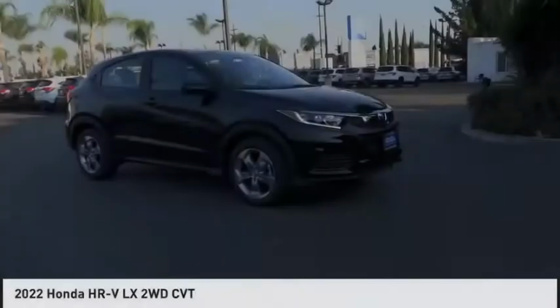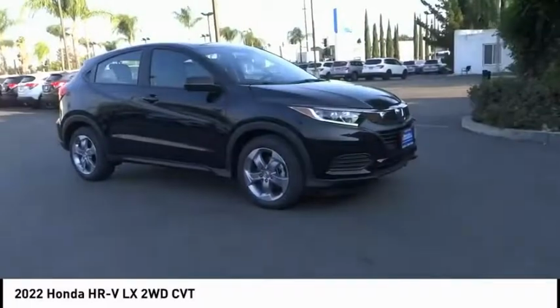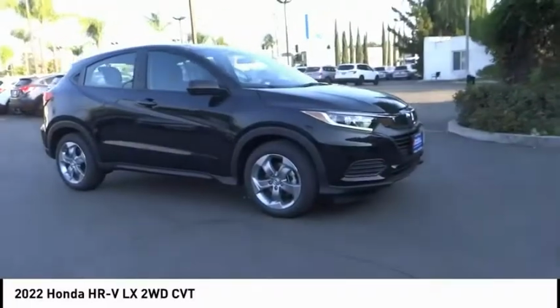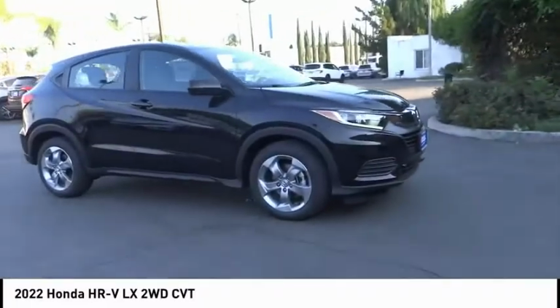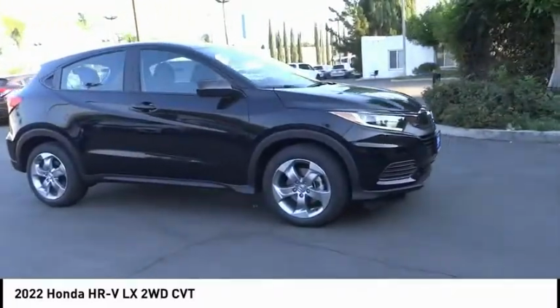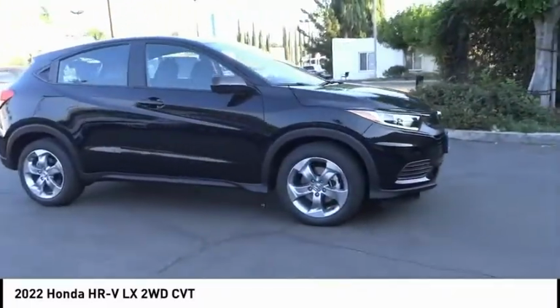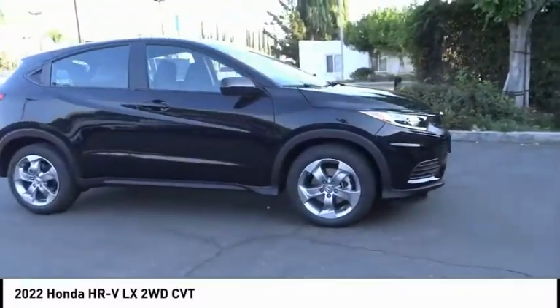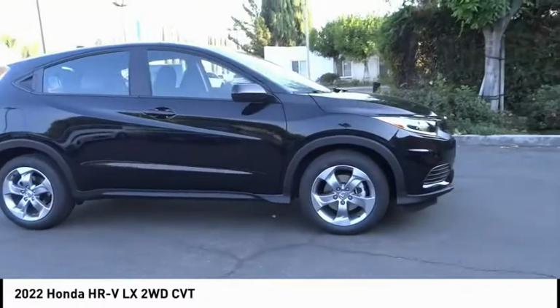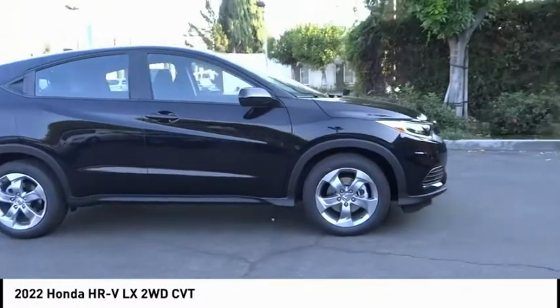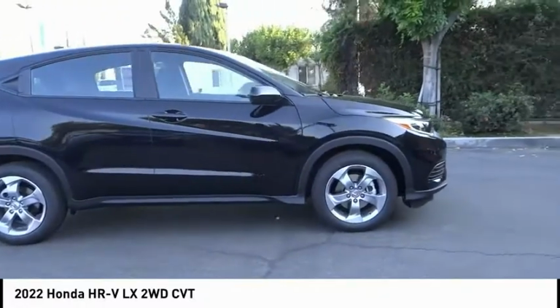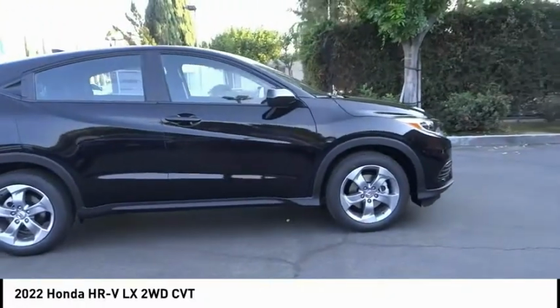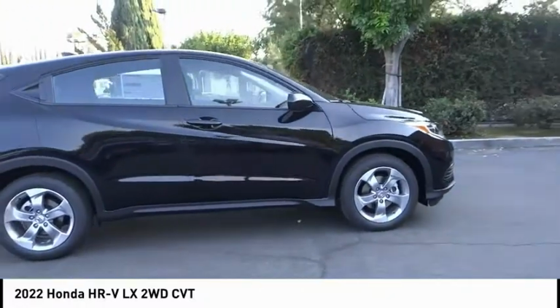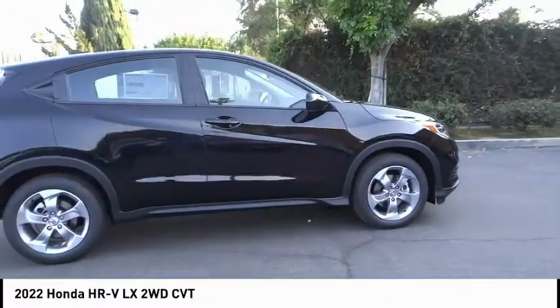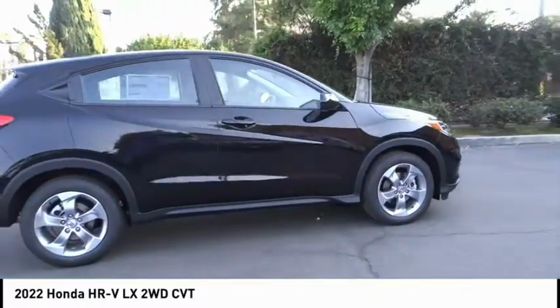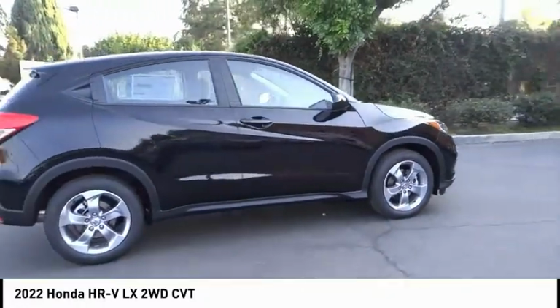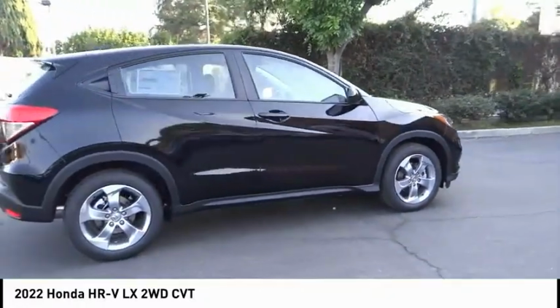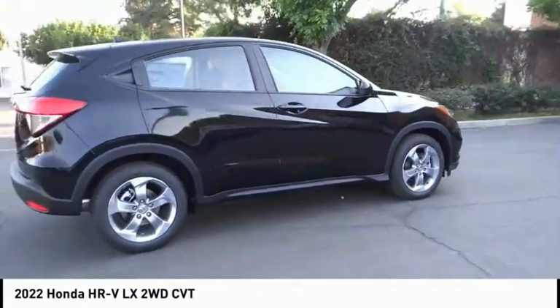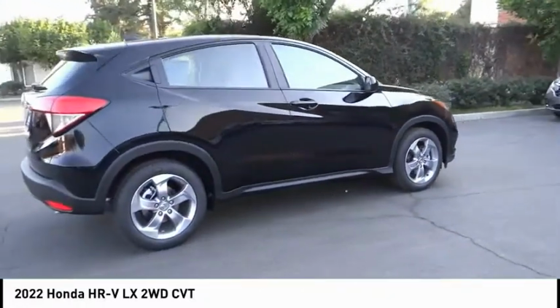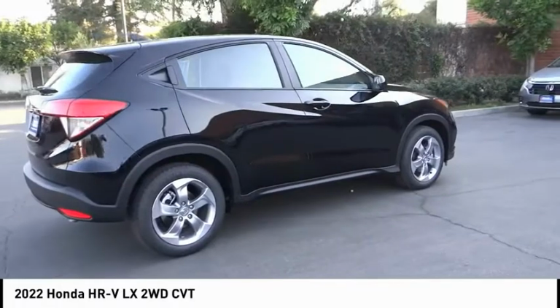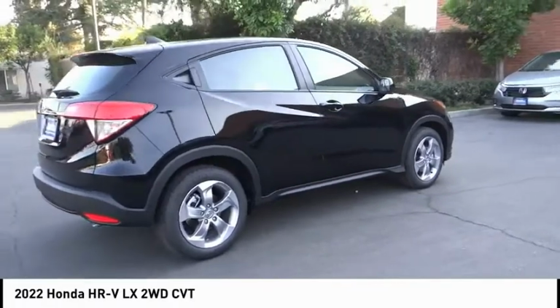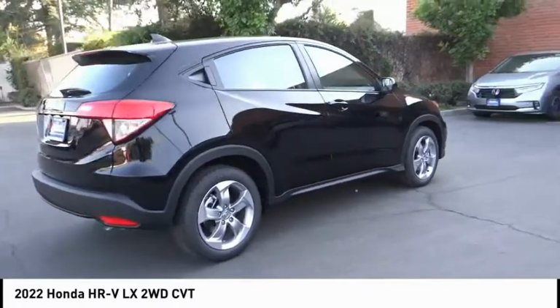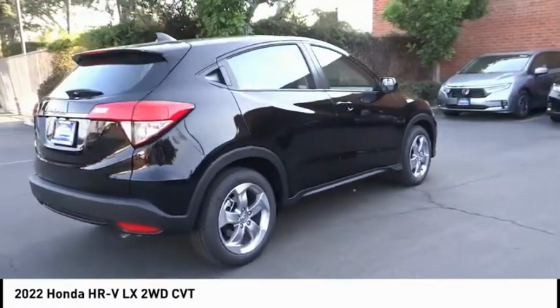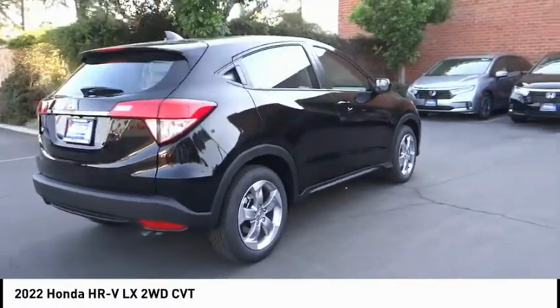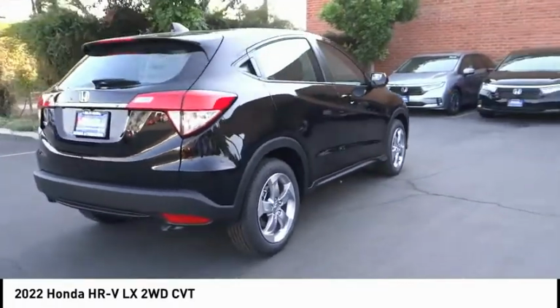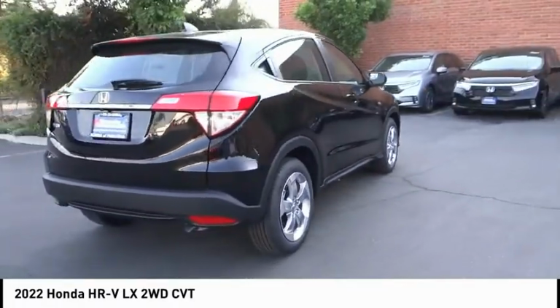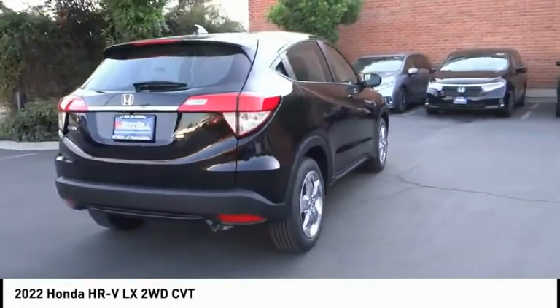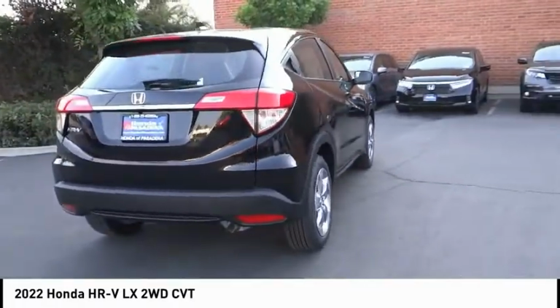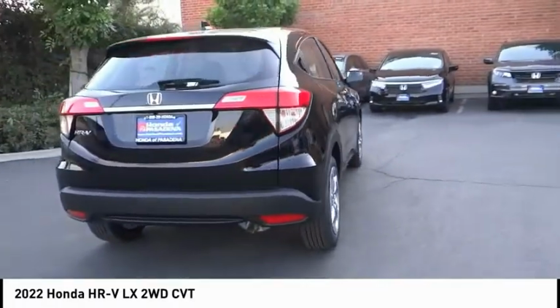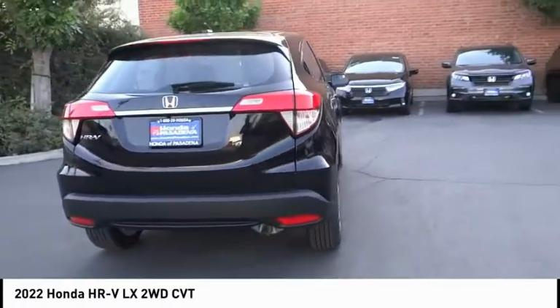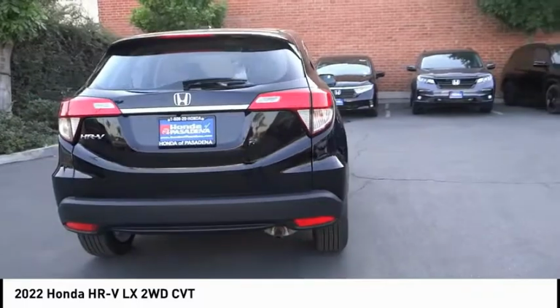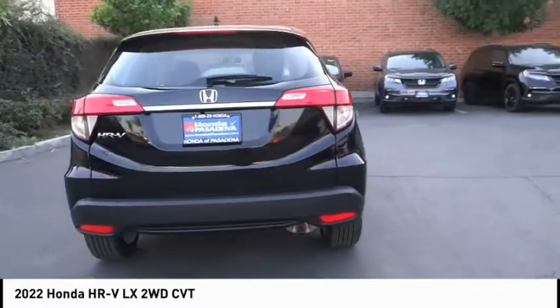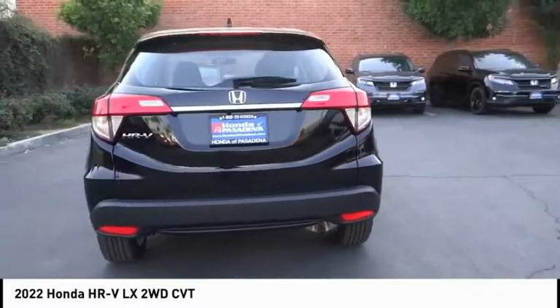Come test drive the 2022 Honda HR-V. The HR-V has a good-looking exterior with a clean design. It comes with a well-tuned suspension and a handsome and flexible interior with tons of options to choose from.